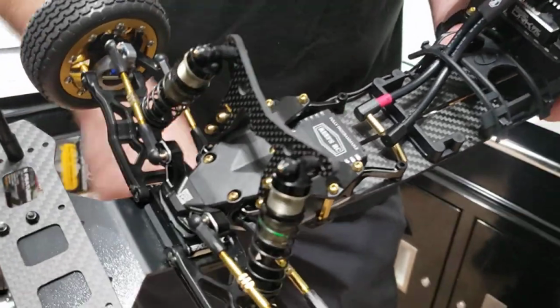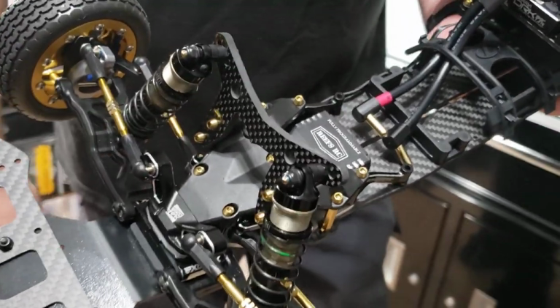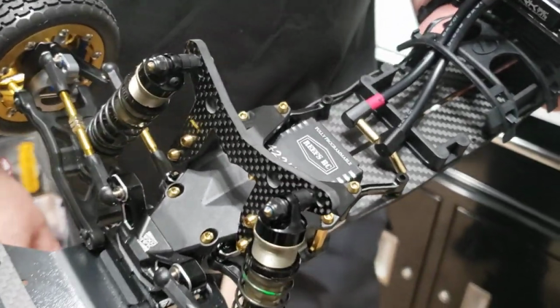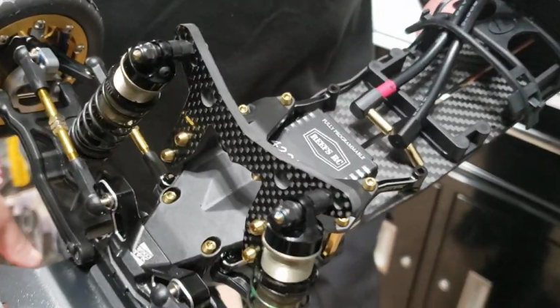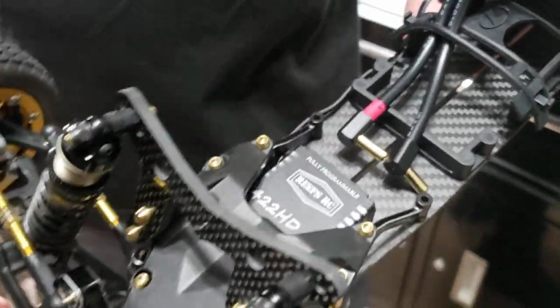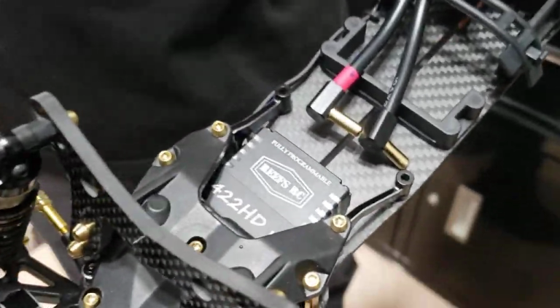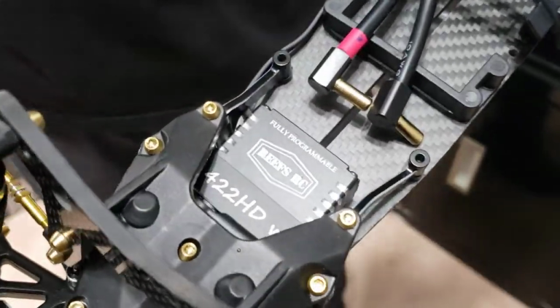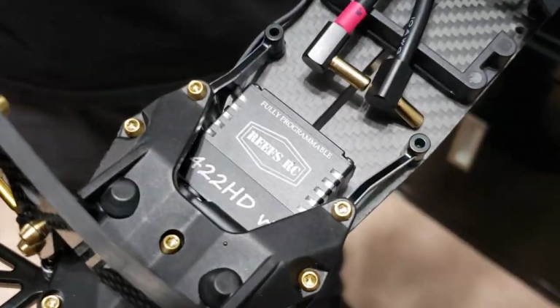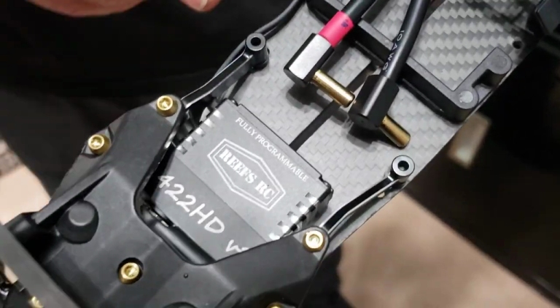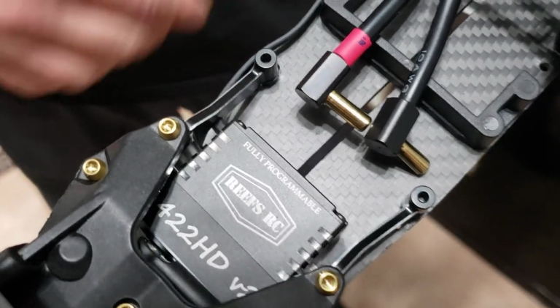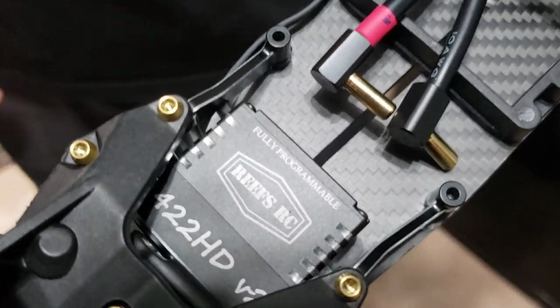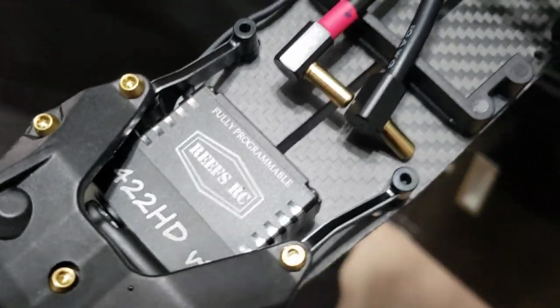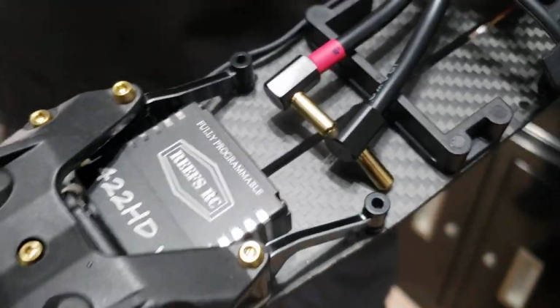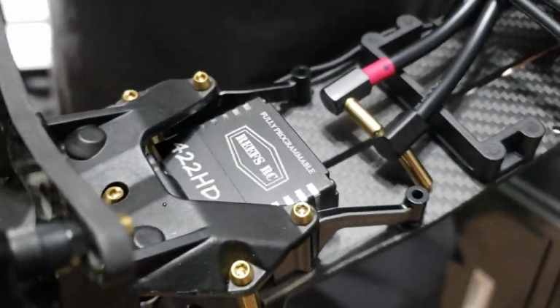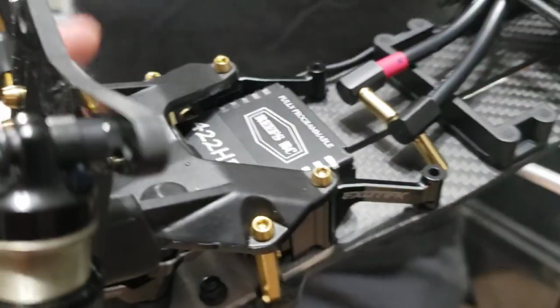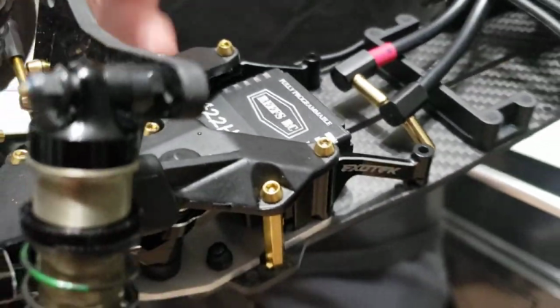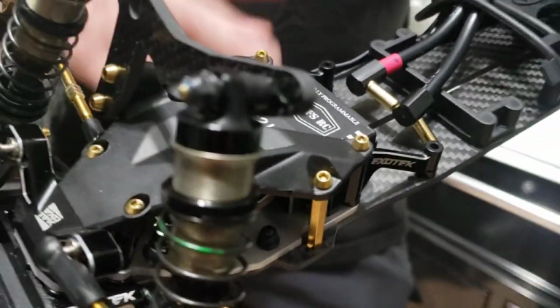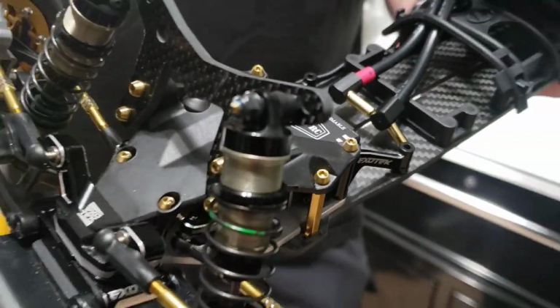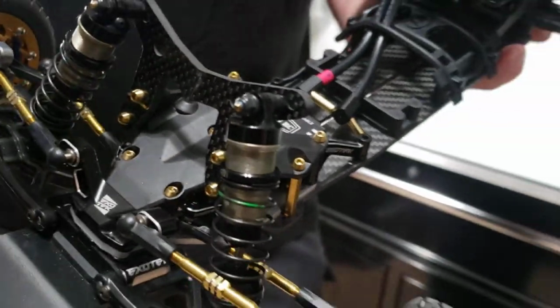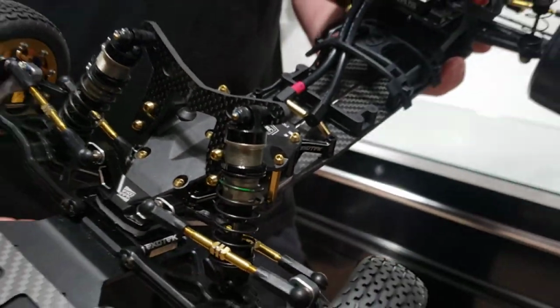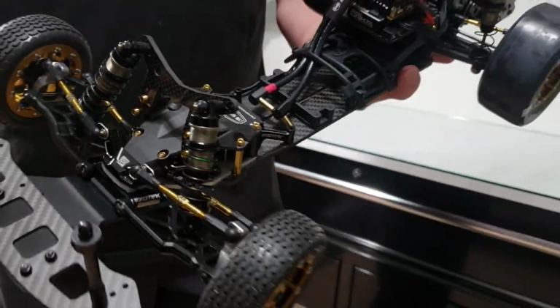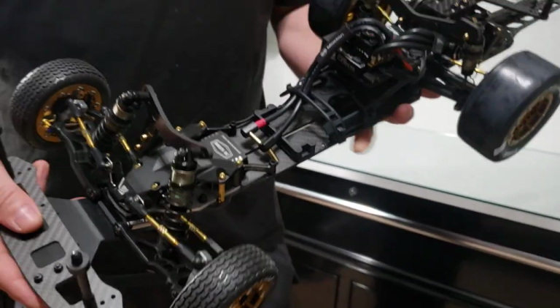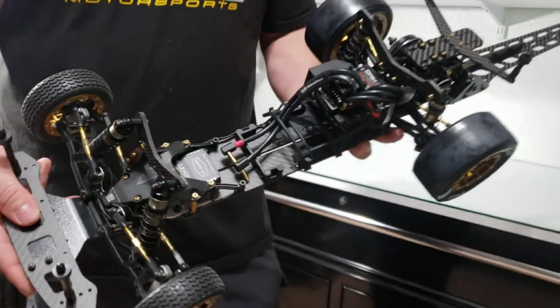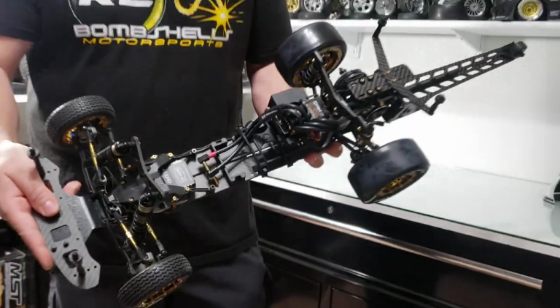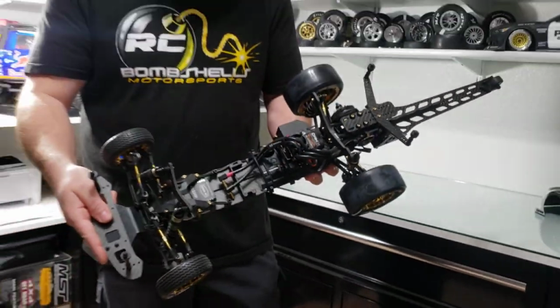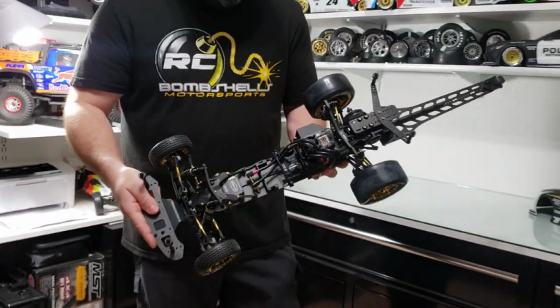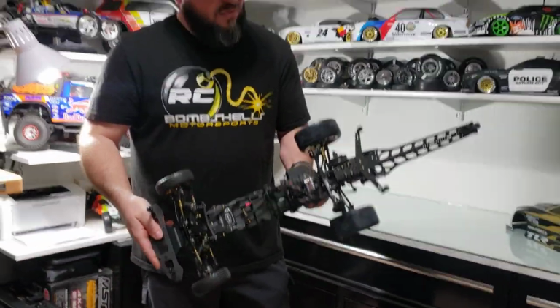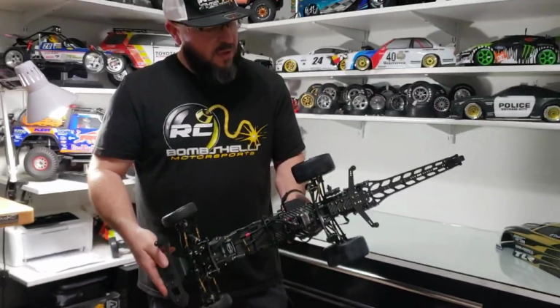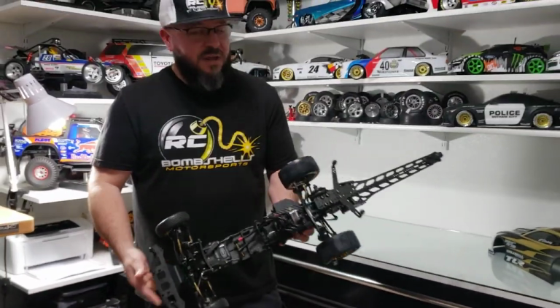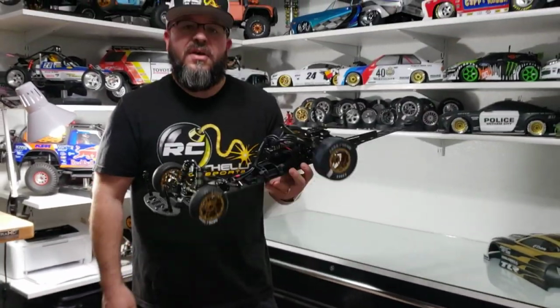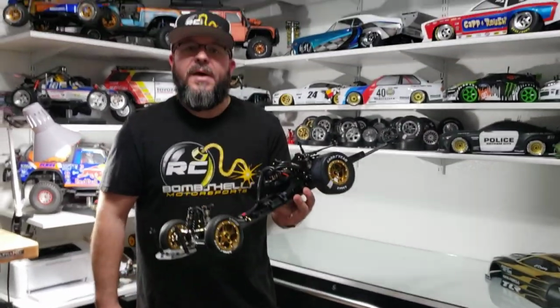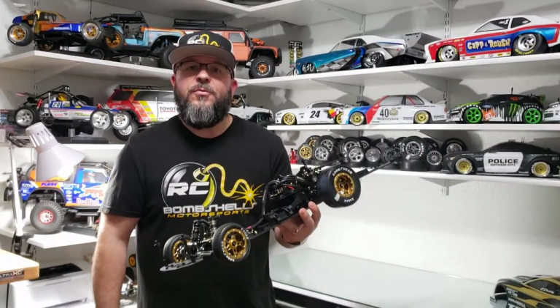For servos on this build we went ahead and went with the Reefs RC 422 — that's a programmable servo, so you can program the dead center, the speed, and different variables like that. This is going to be a really nice package that we're going to be shipping out very soon to our client in Maryland.